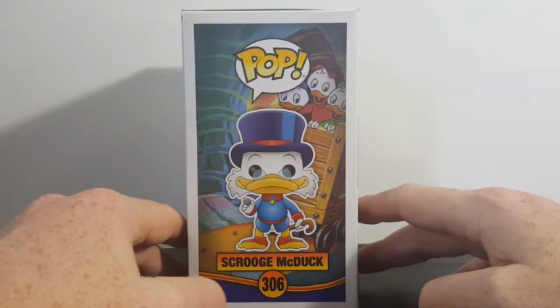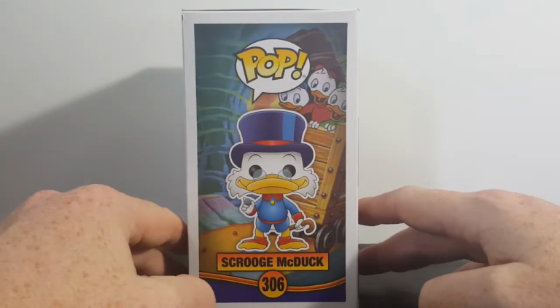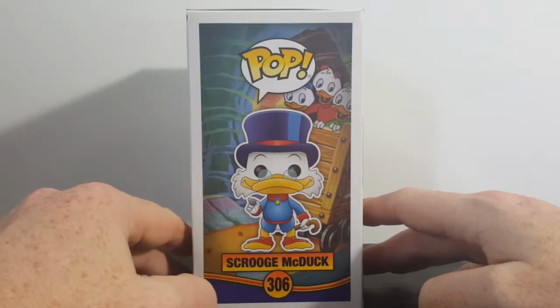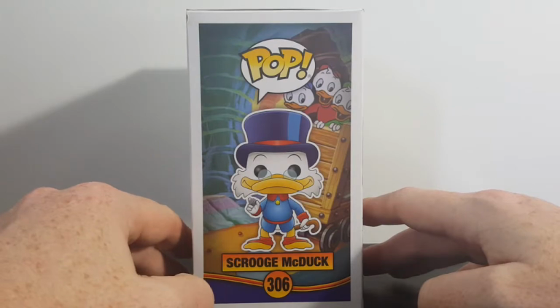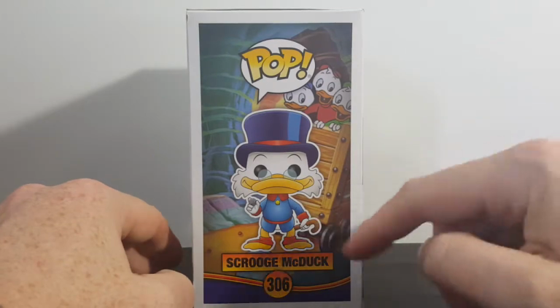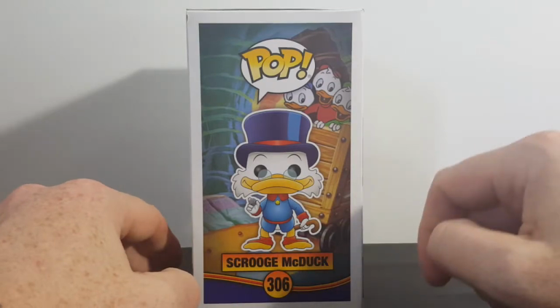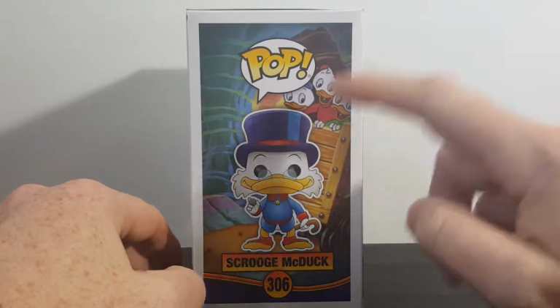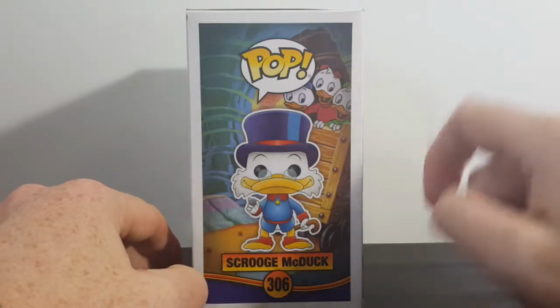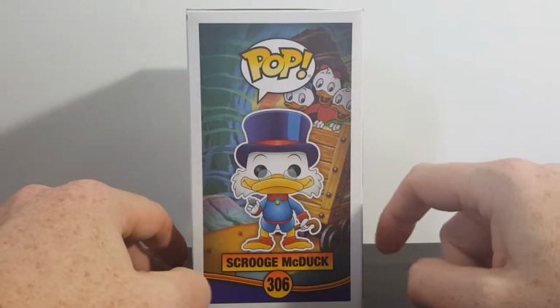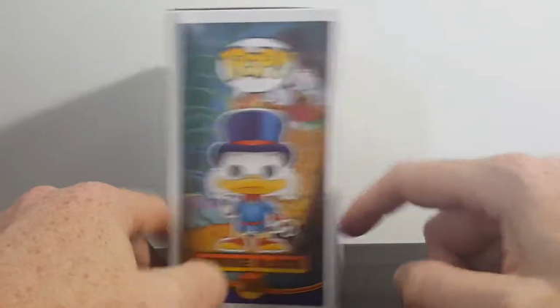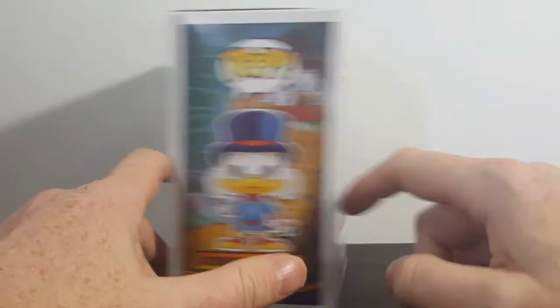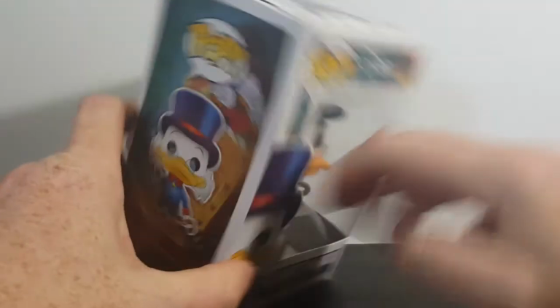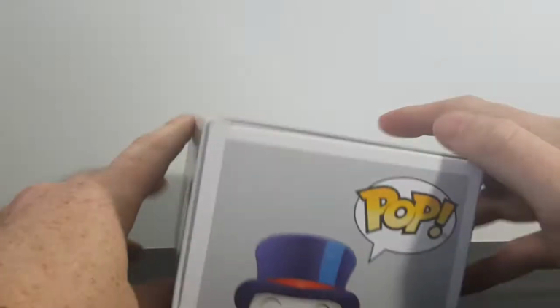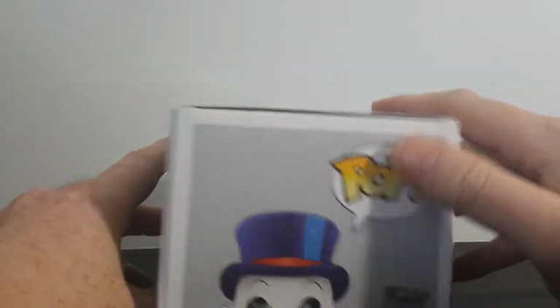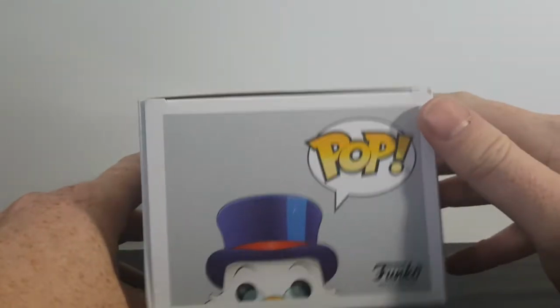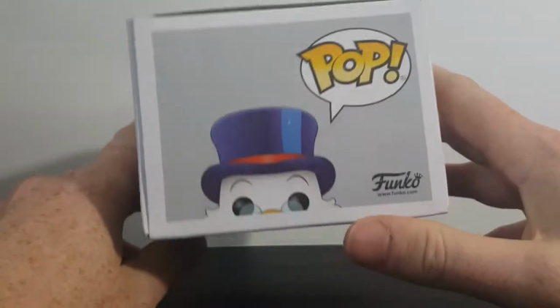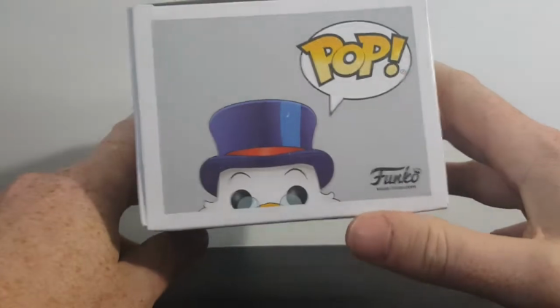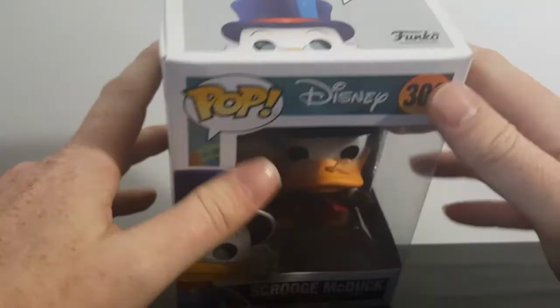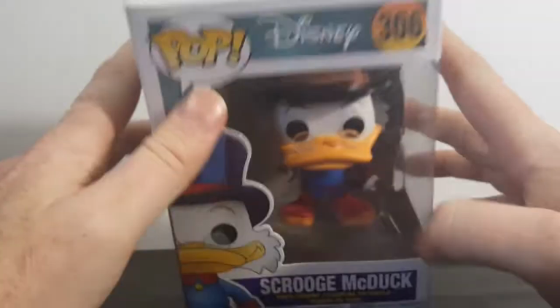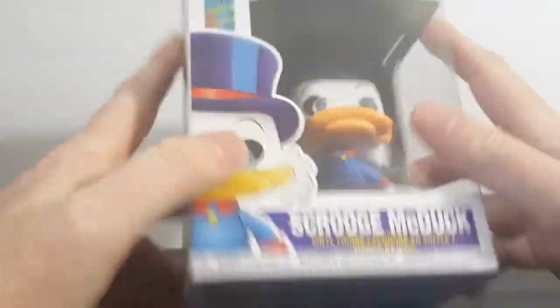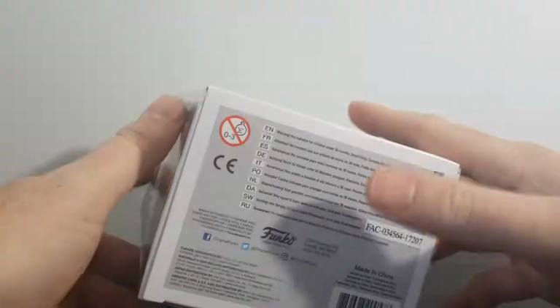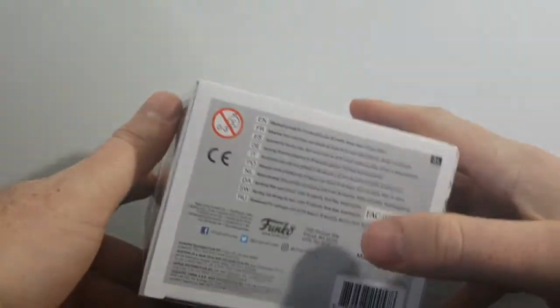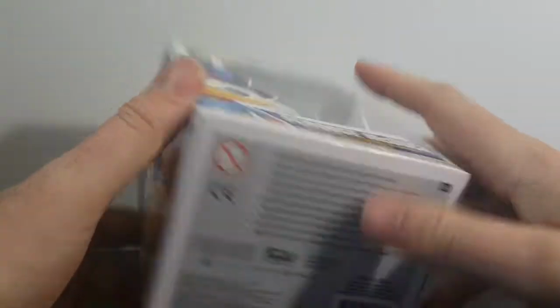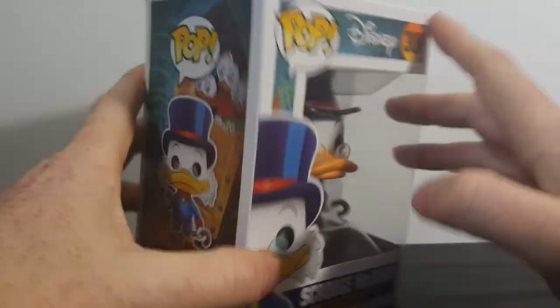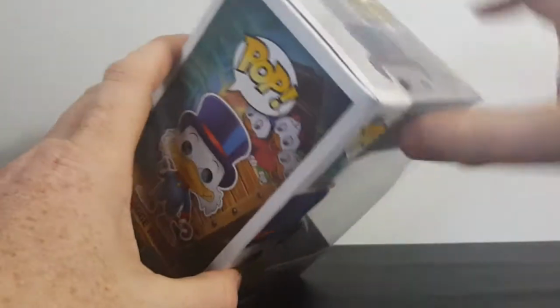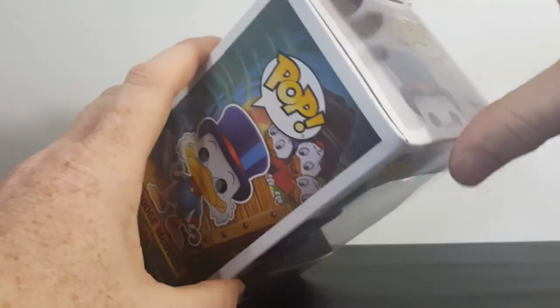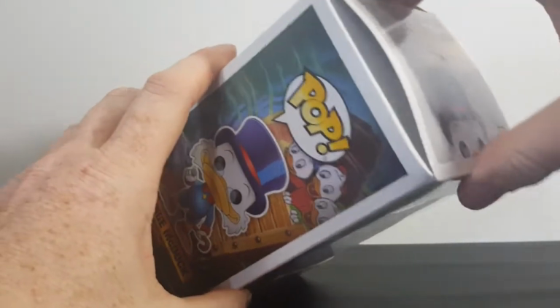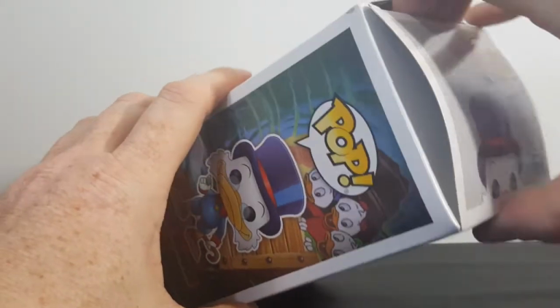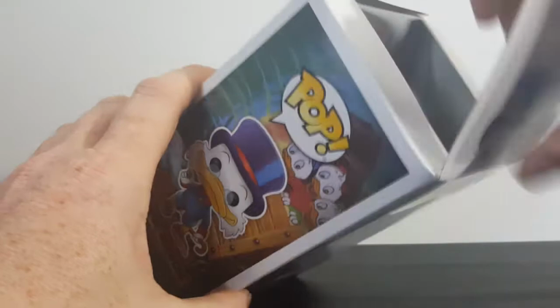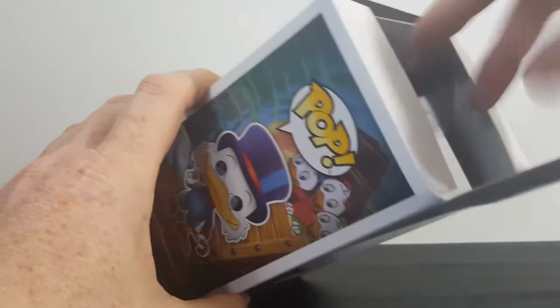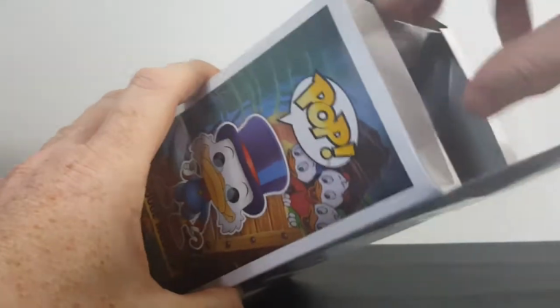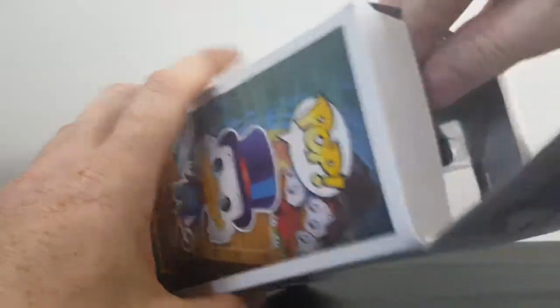There's a nice little display image of Scrooge with his nephews, and him peeking up on the top. There's the bottom. Let's go ahead and open this guy up and take a look at him.